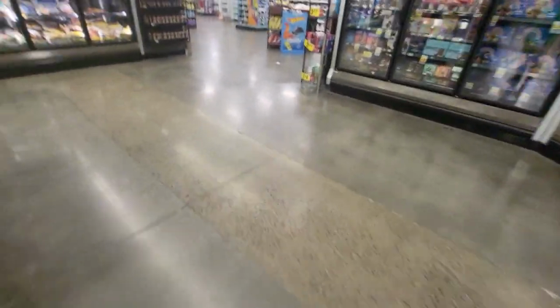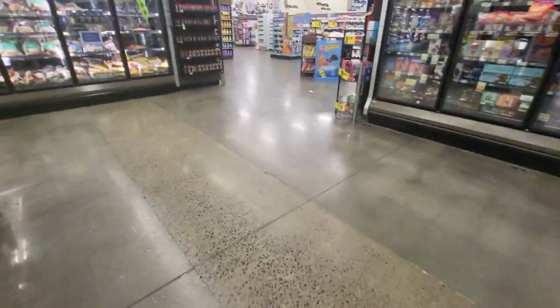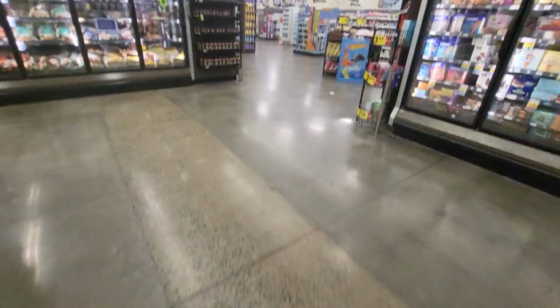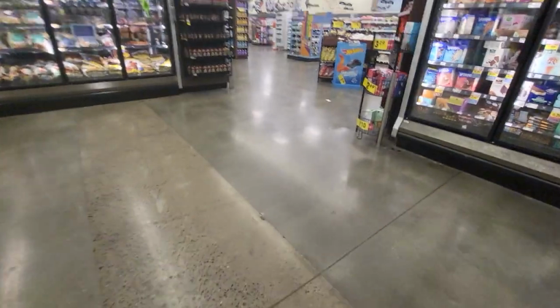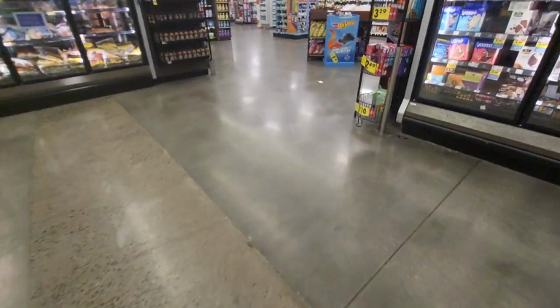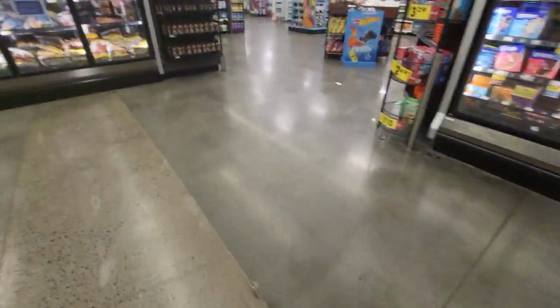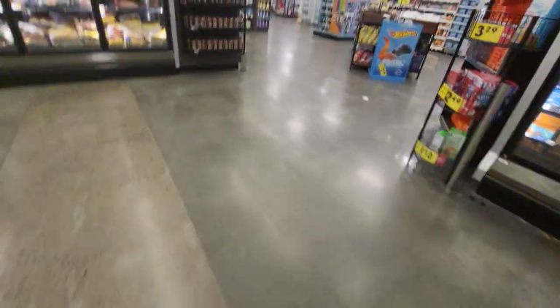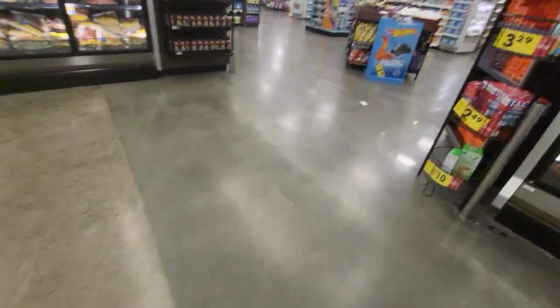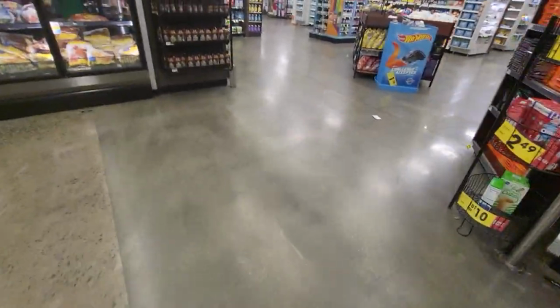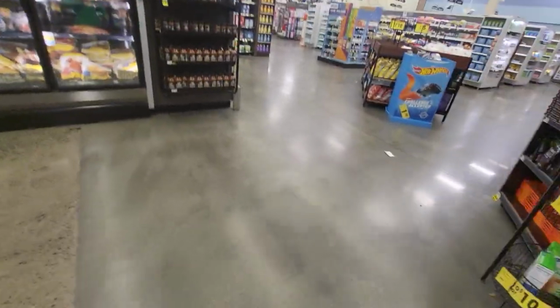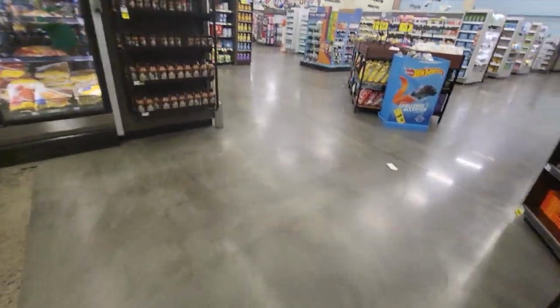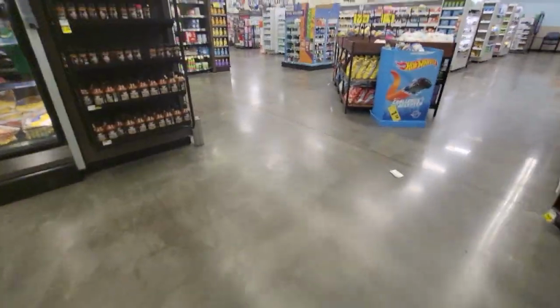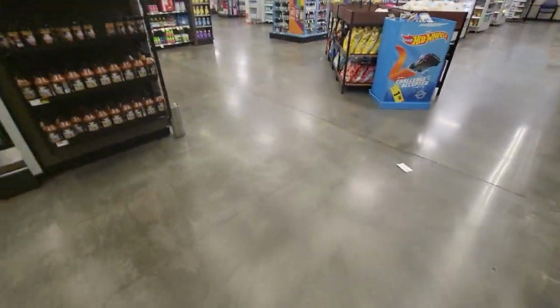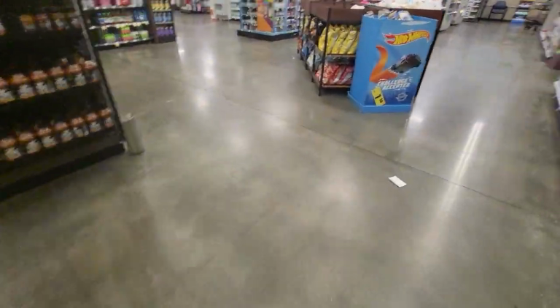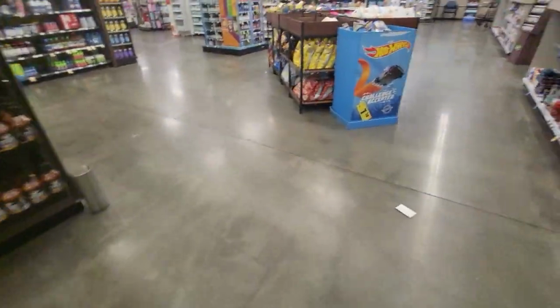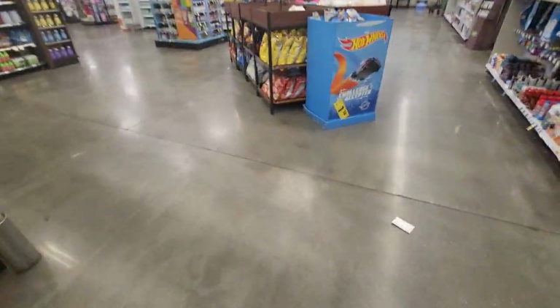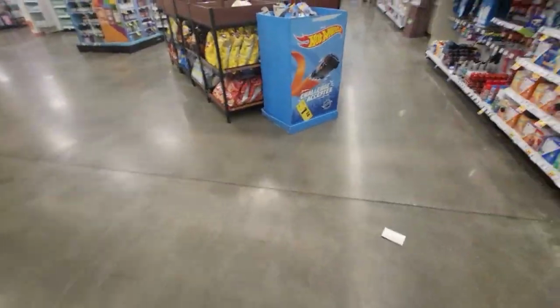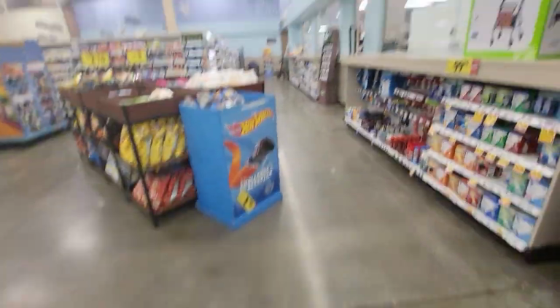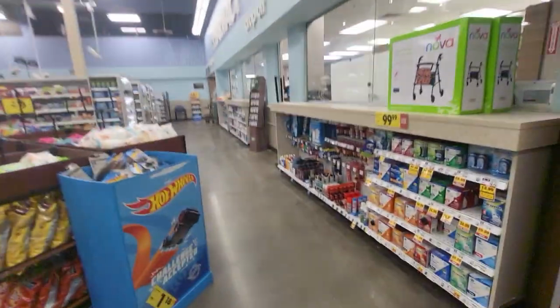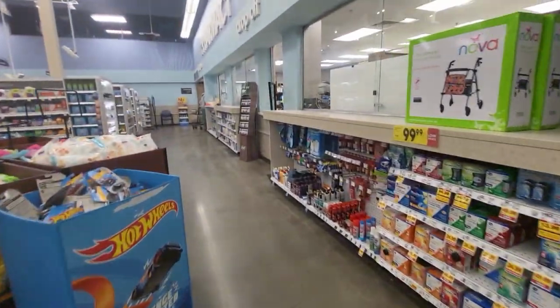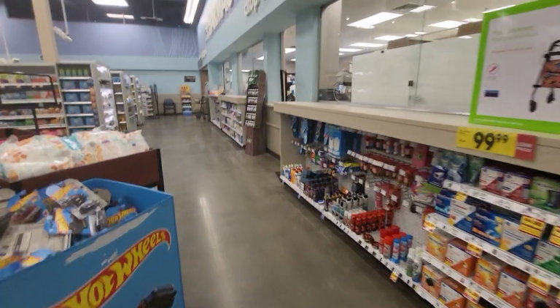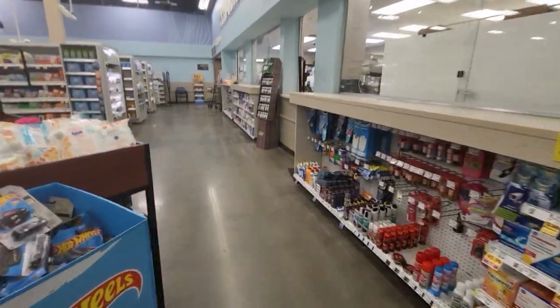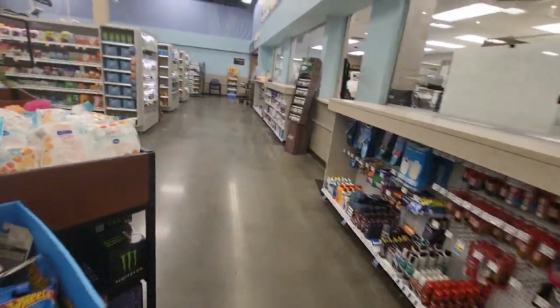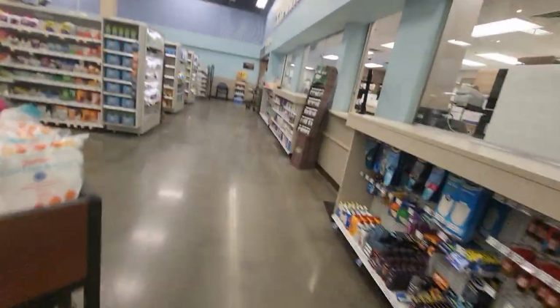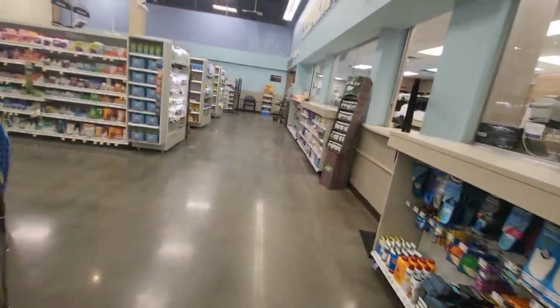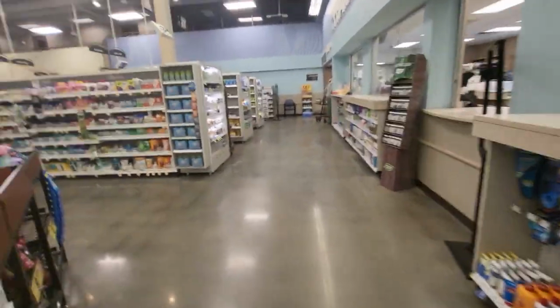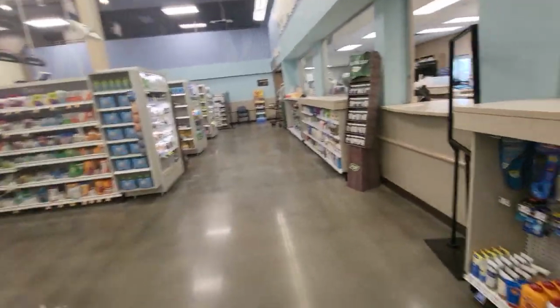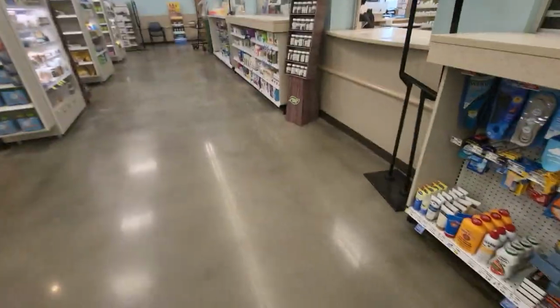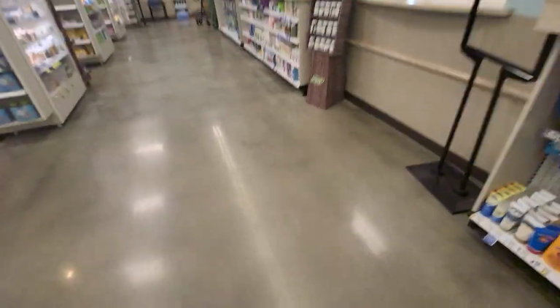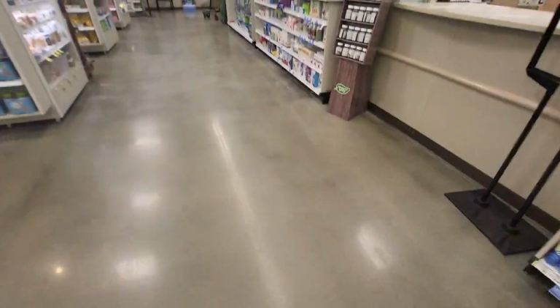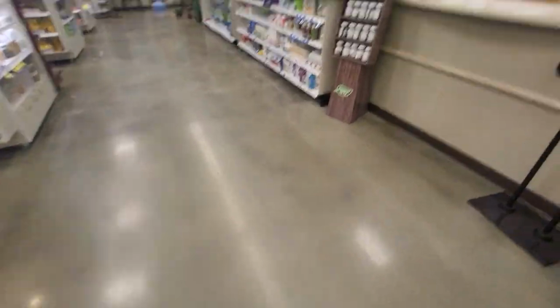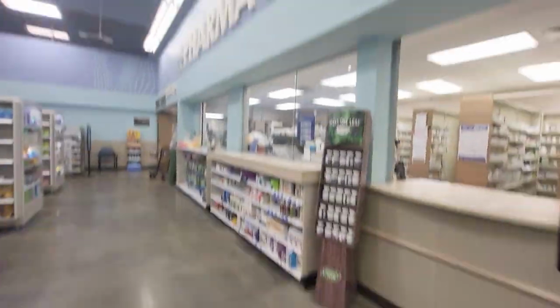And up here is getting to the checkout. I'm surprised how — oh yep, pharmacy. Got to get the pharmacy. And this is a drive-thru to it.